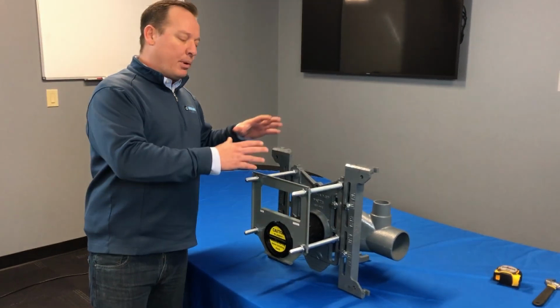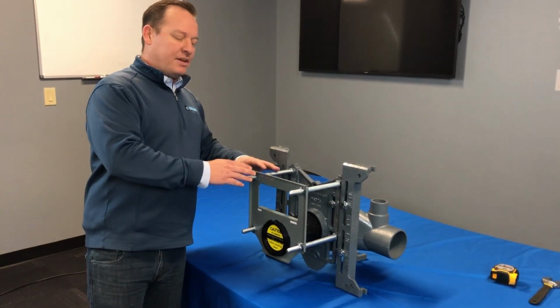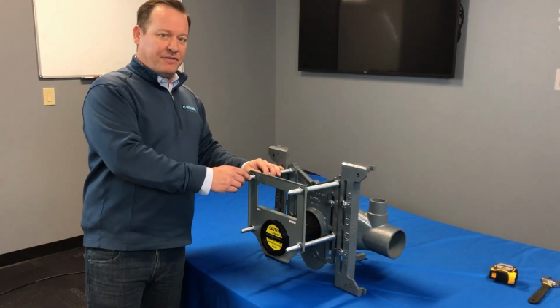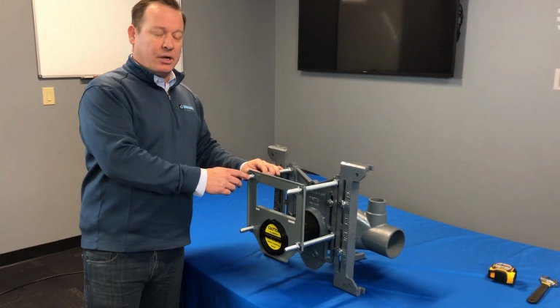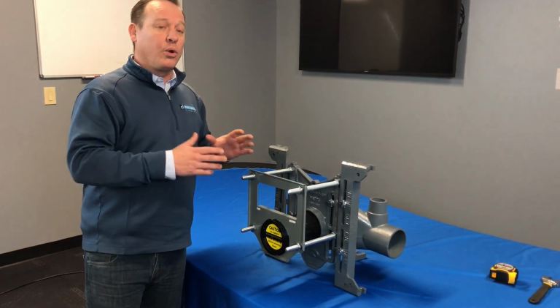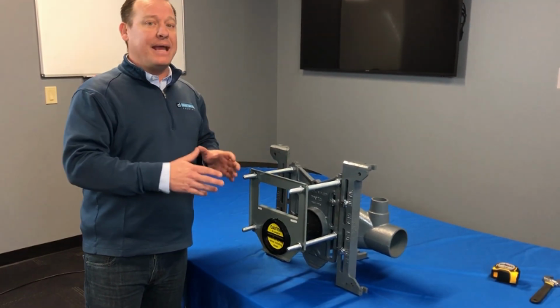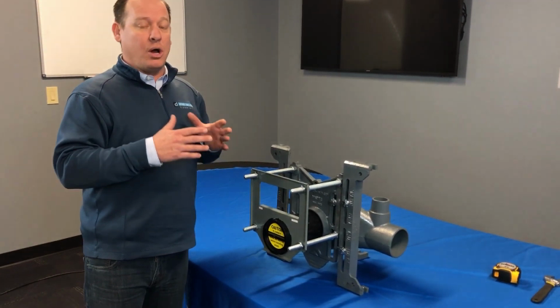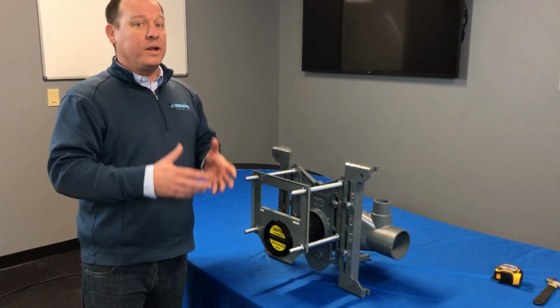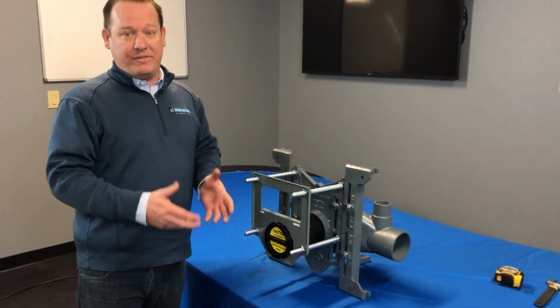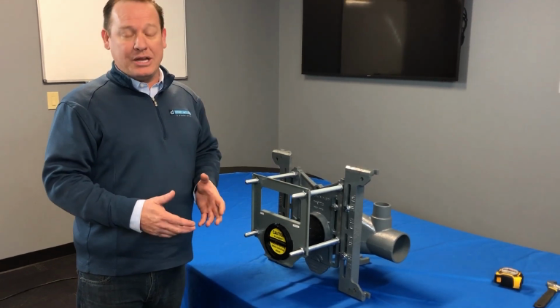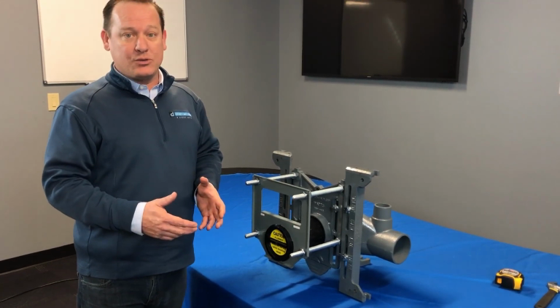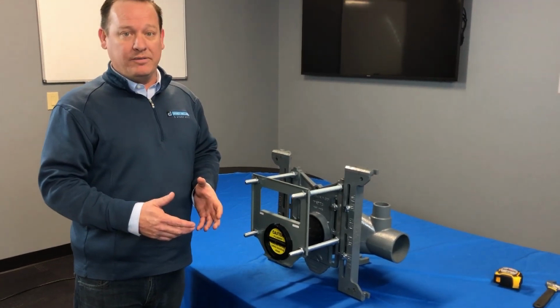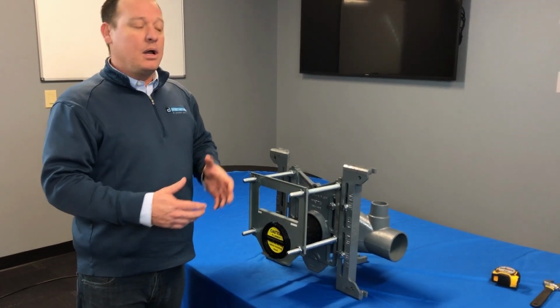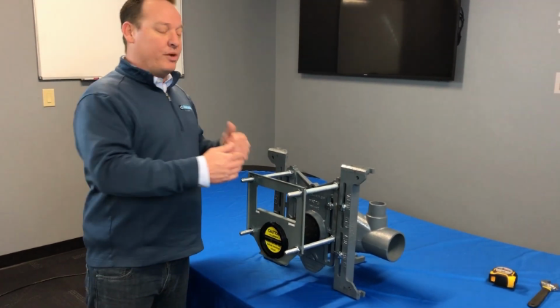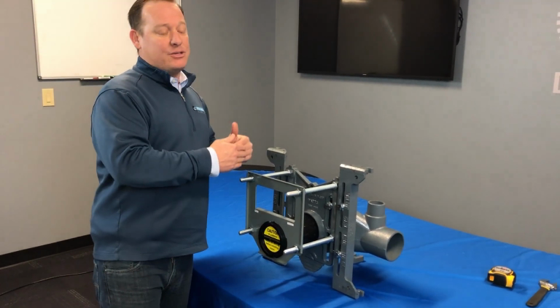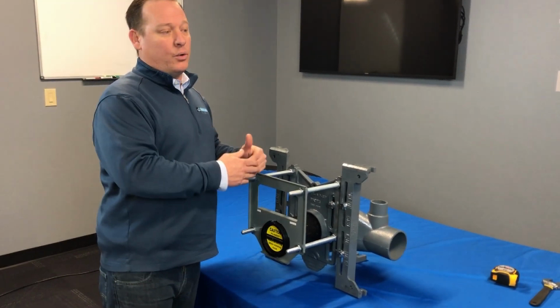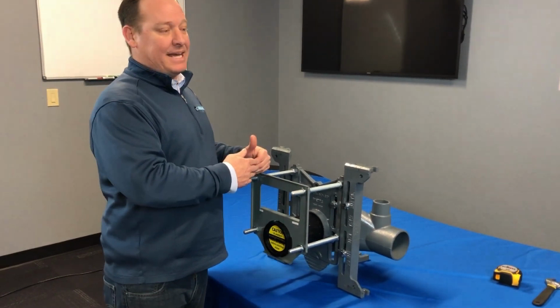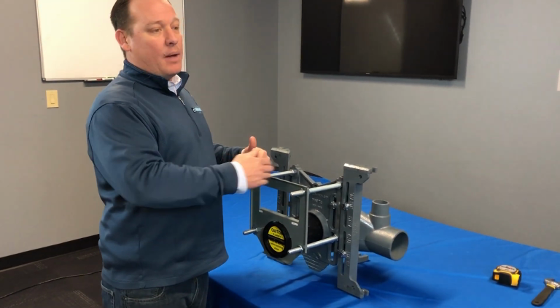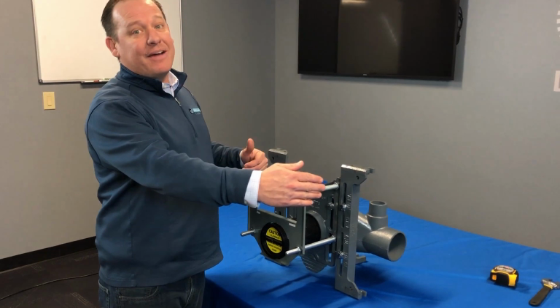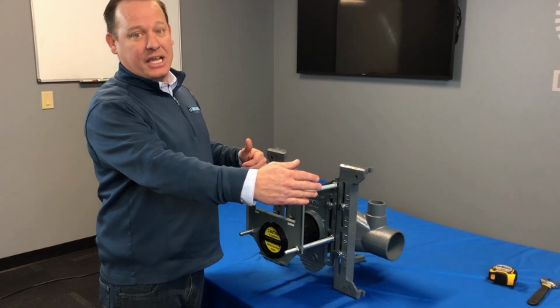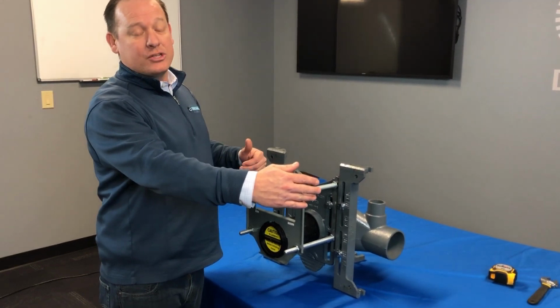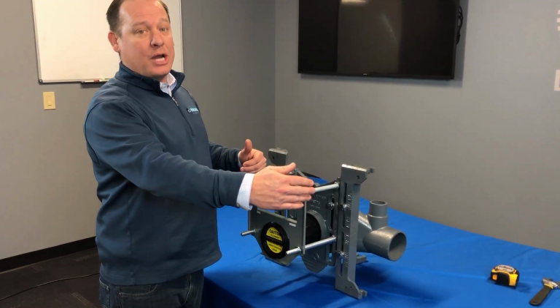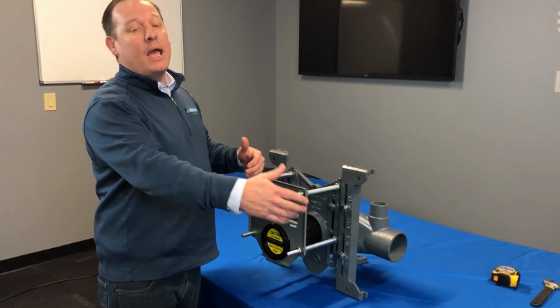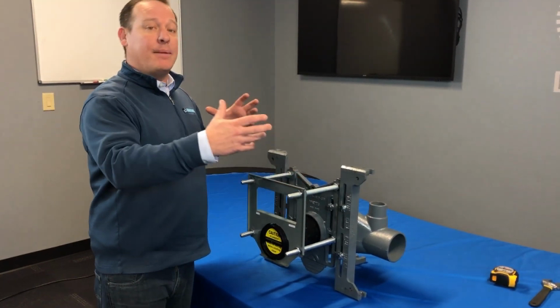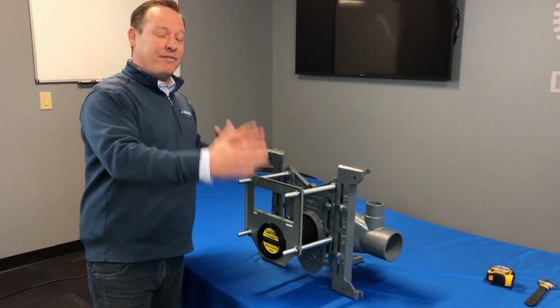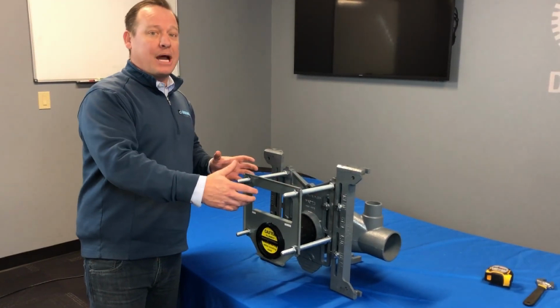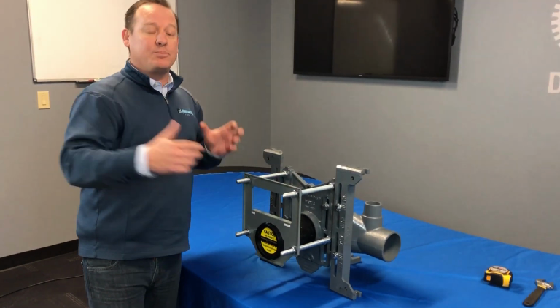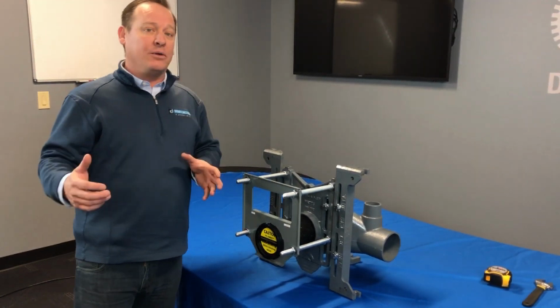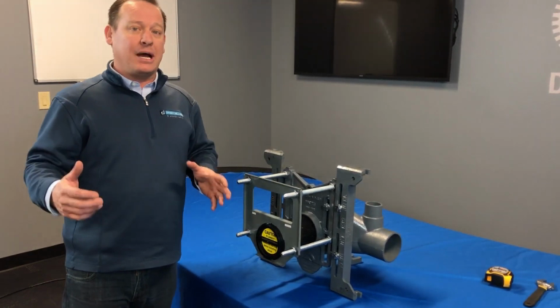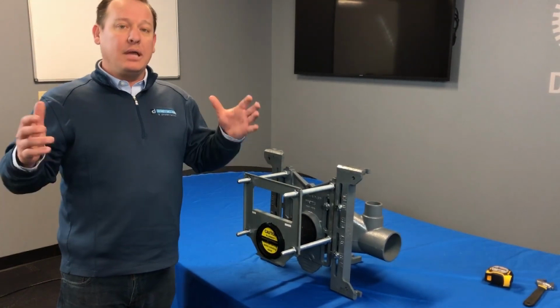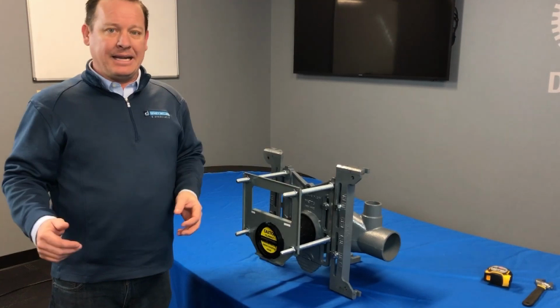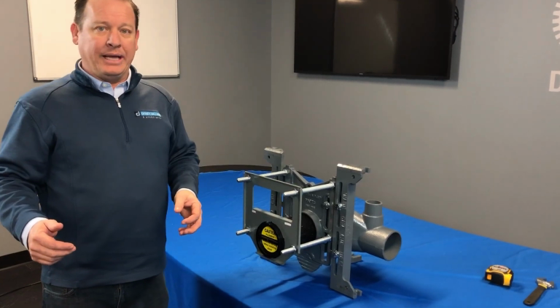But a lot of the design features on here were really based on what the prefabrication guys were looking for. Prefab guys are going to be setting about five of these carriers in their shop, then be able to take it from their shop, transport out to the job, and set it in place.